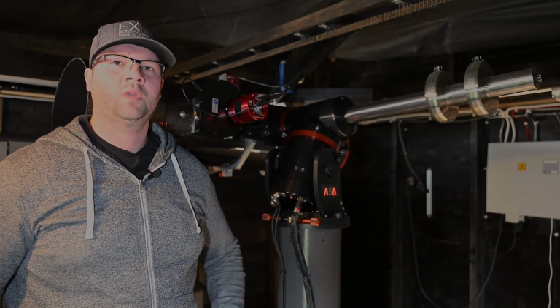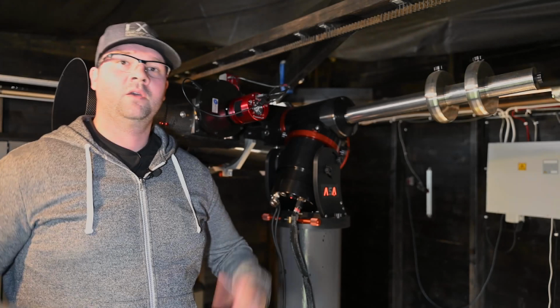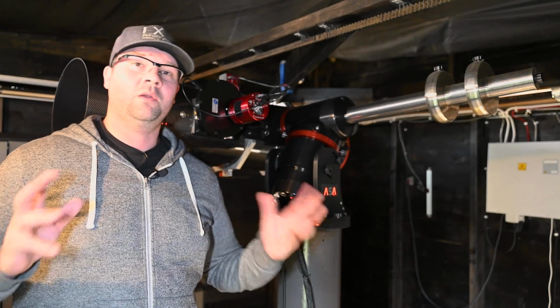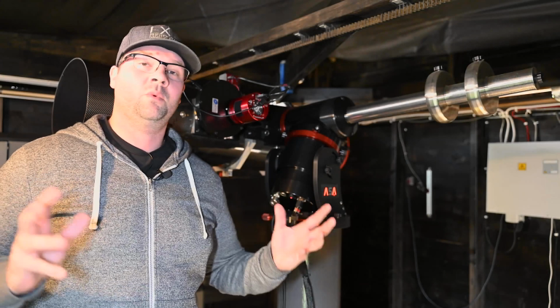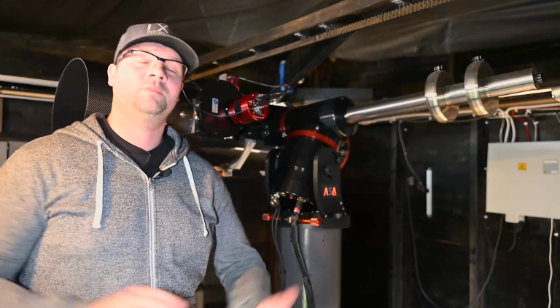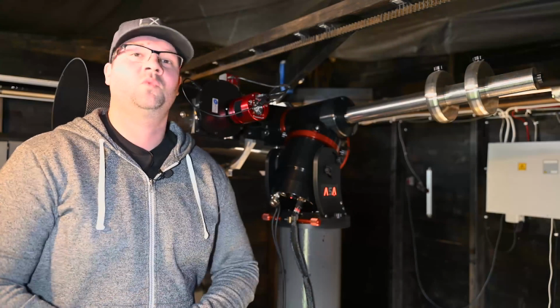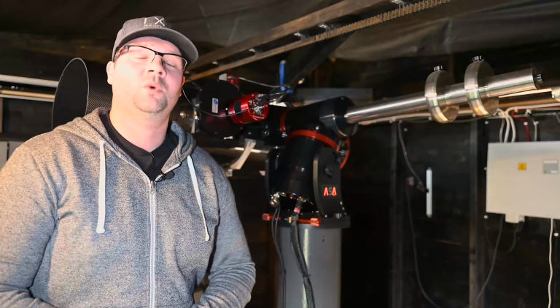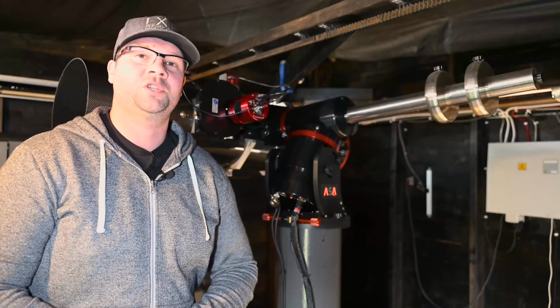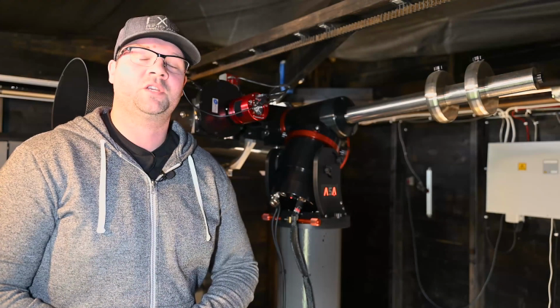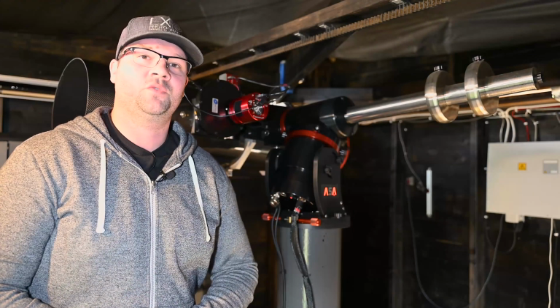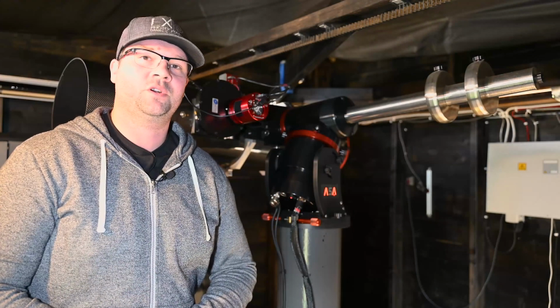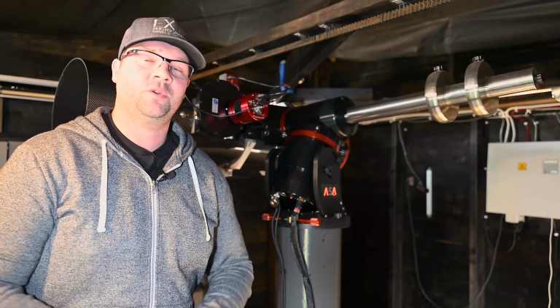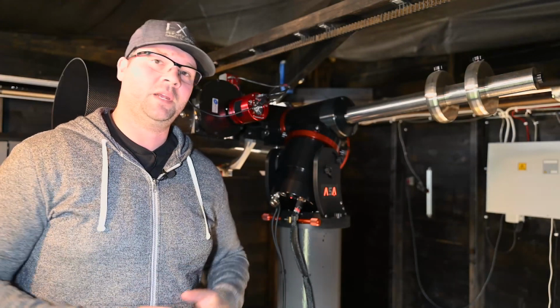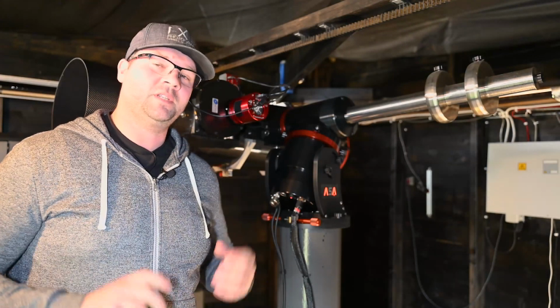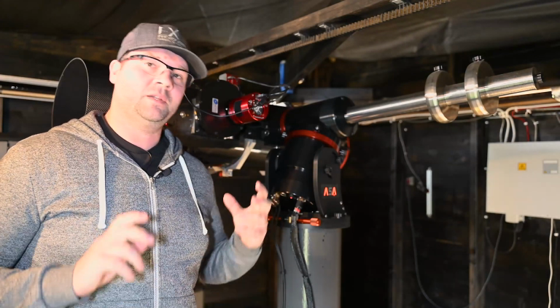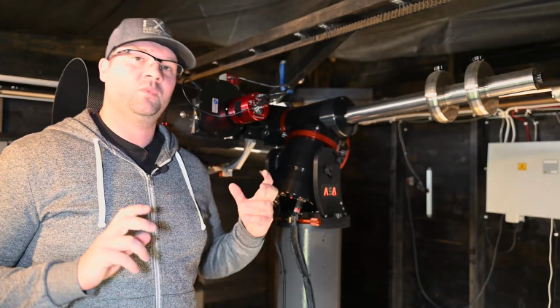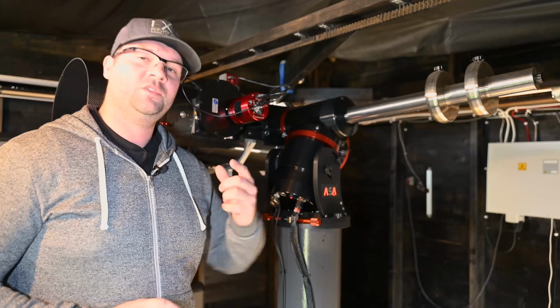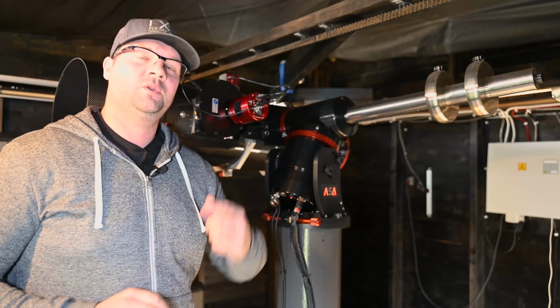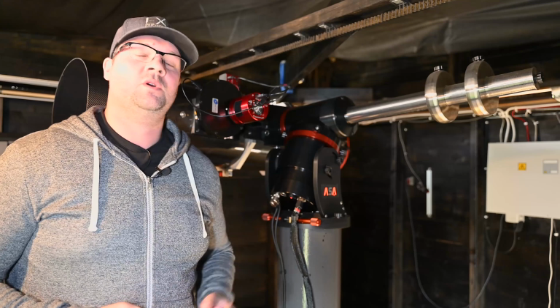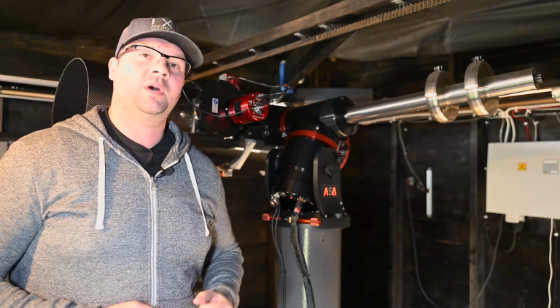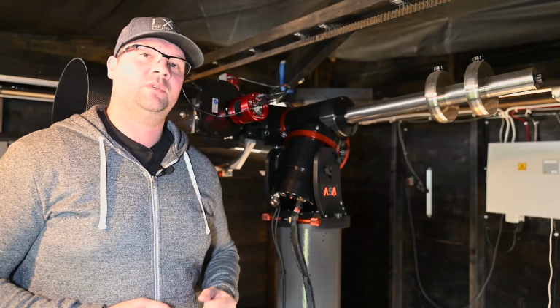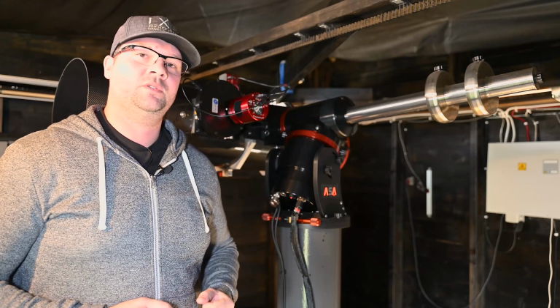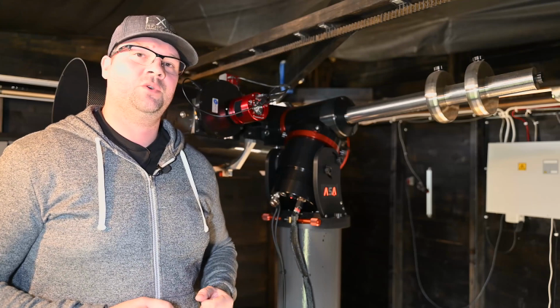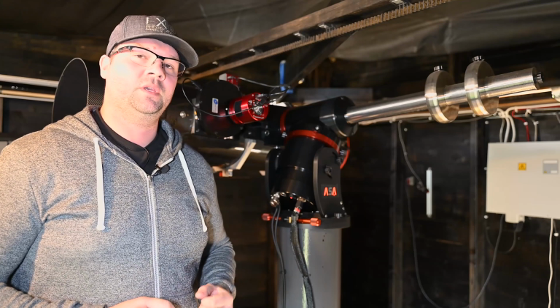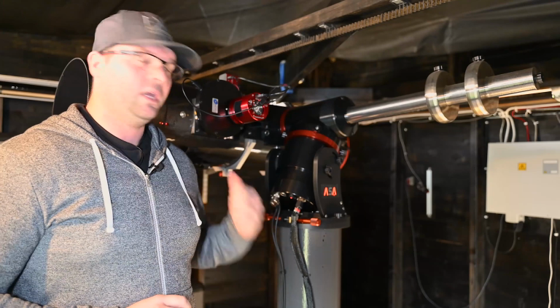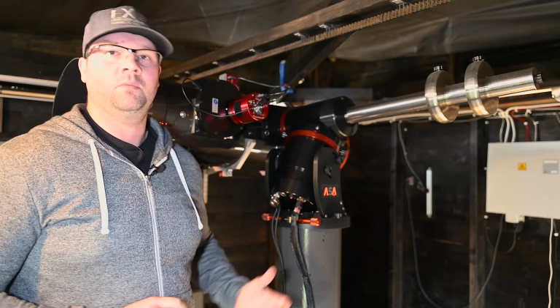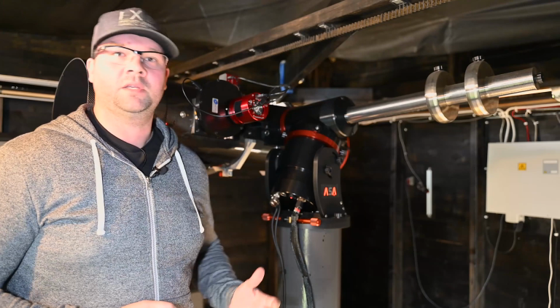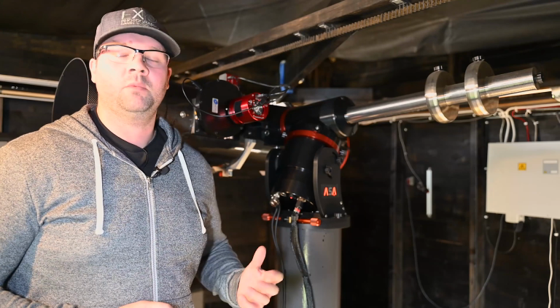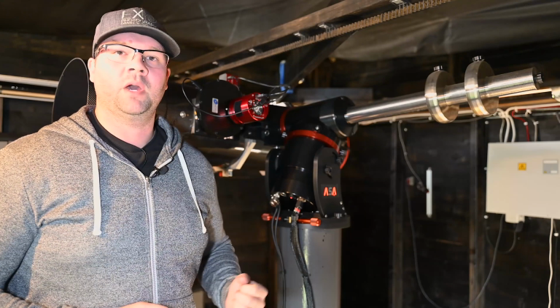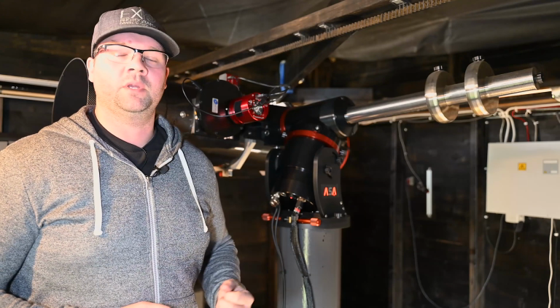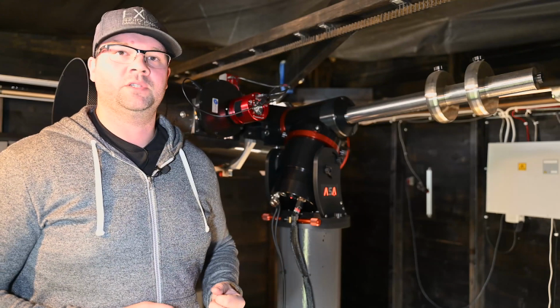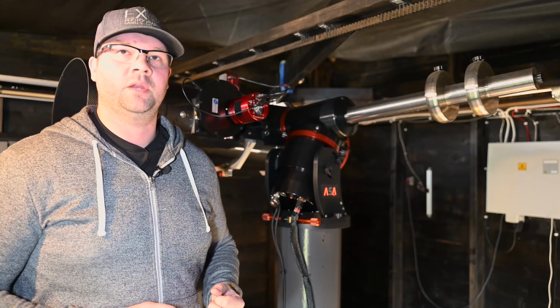Hi everyone, you're watching Exo Photography, my name is Daniel. This video is all about showing how my cable routing is done.